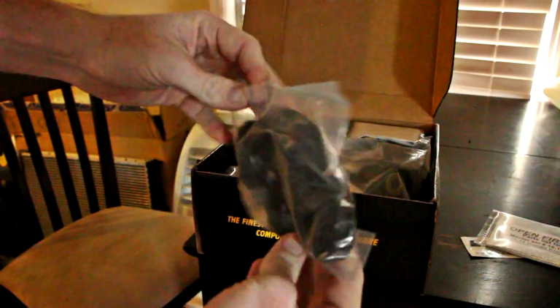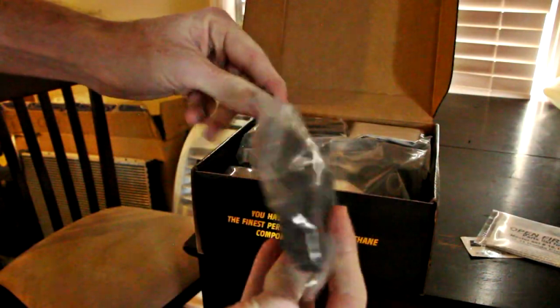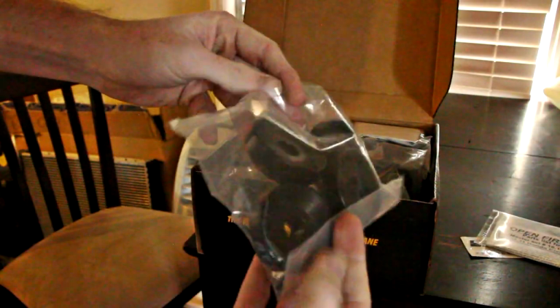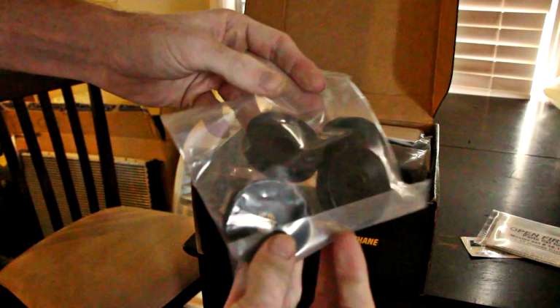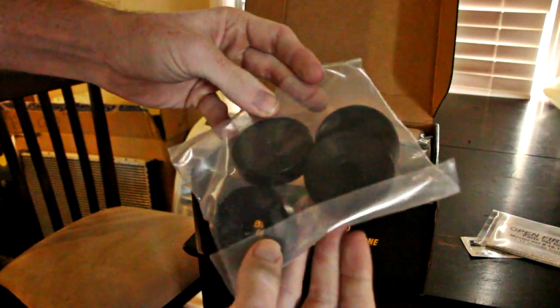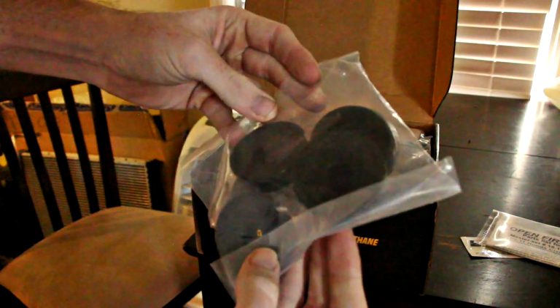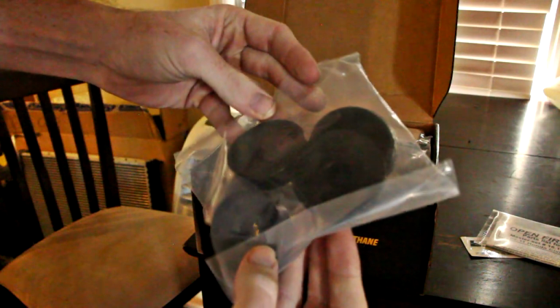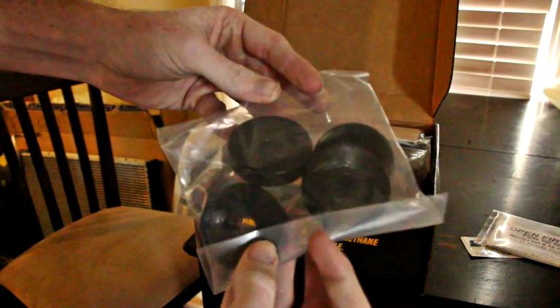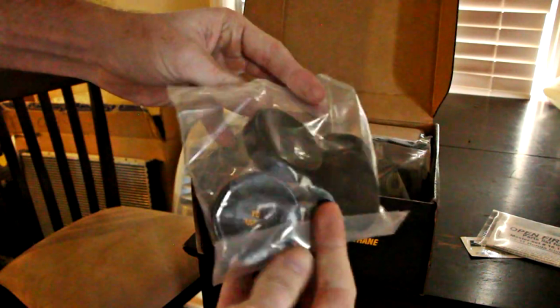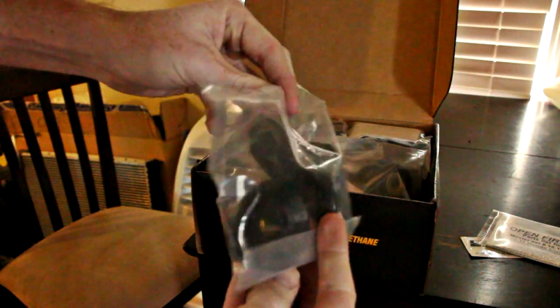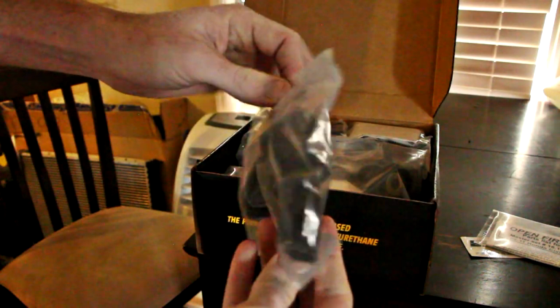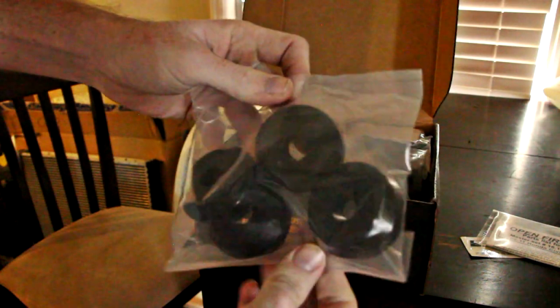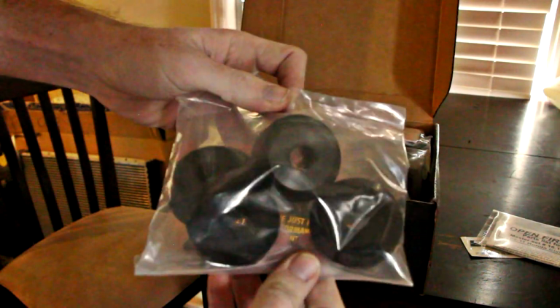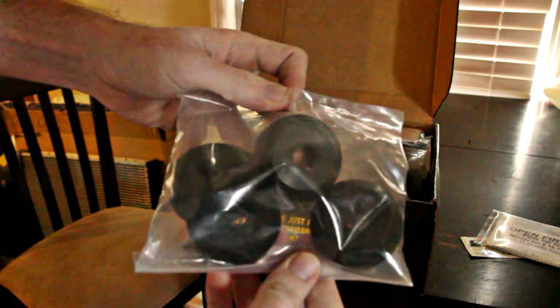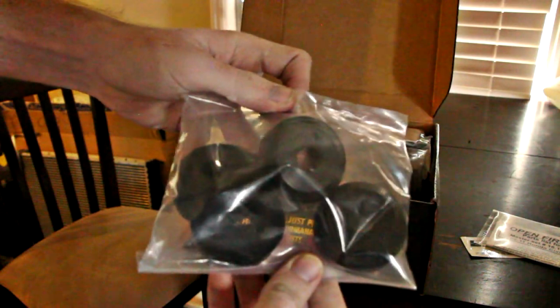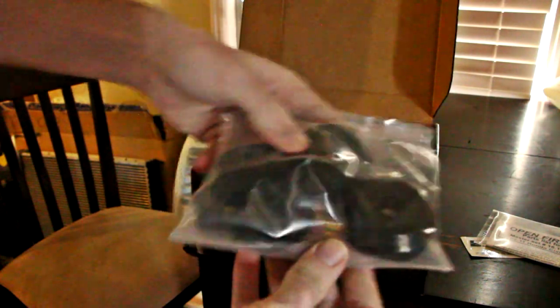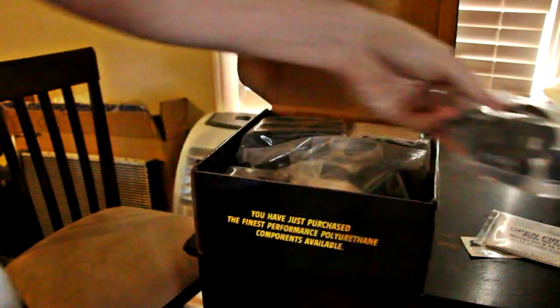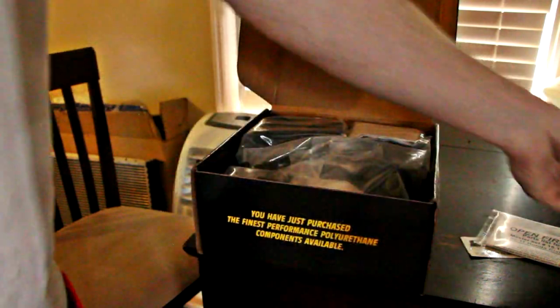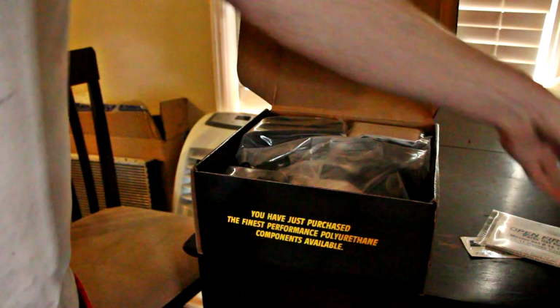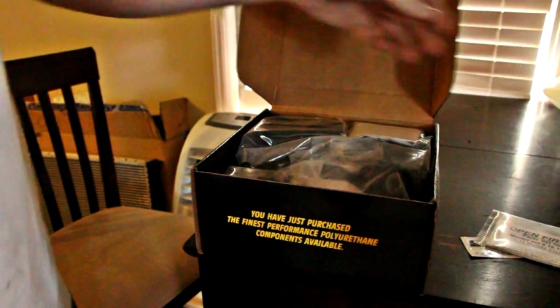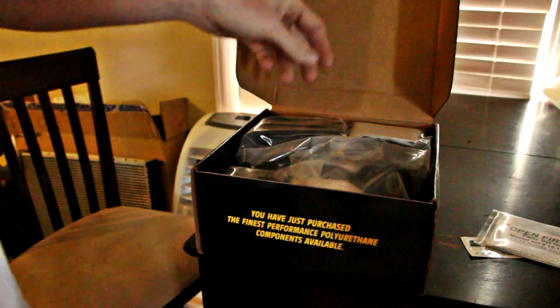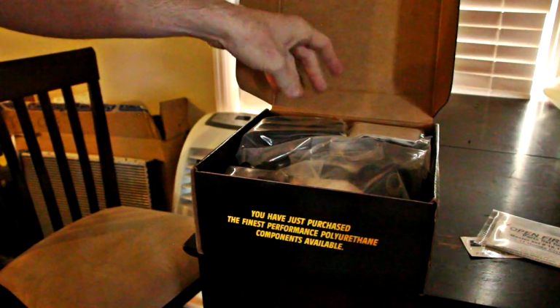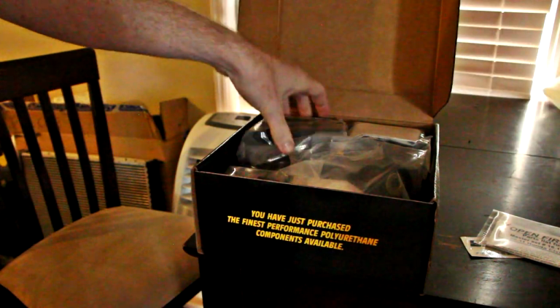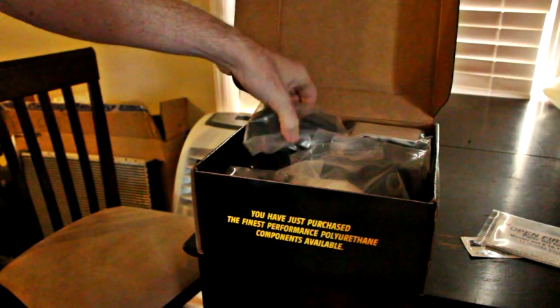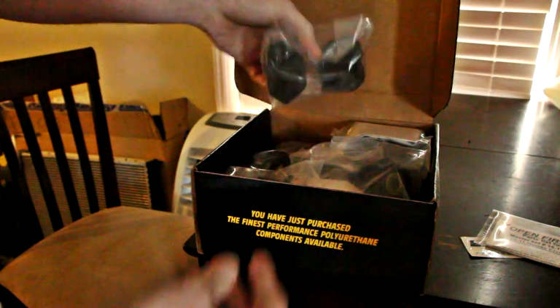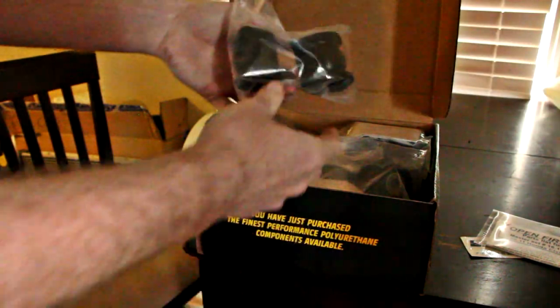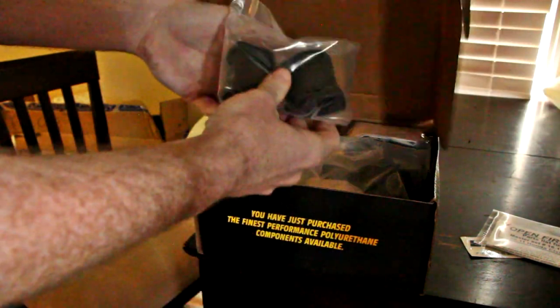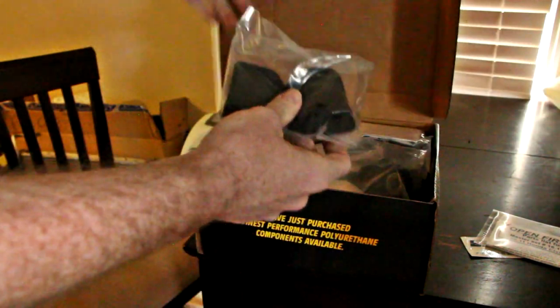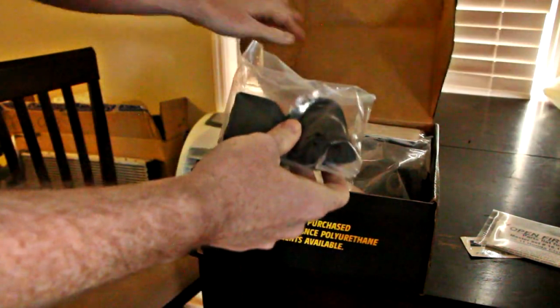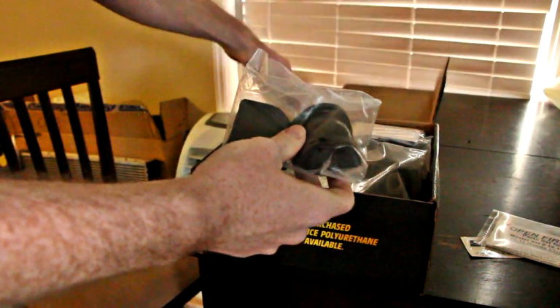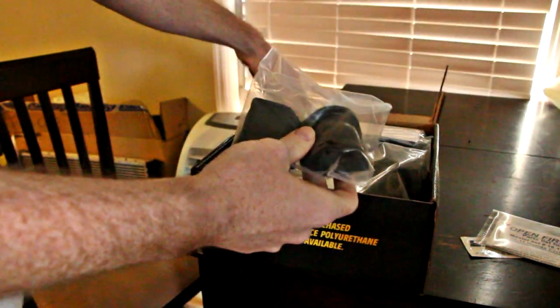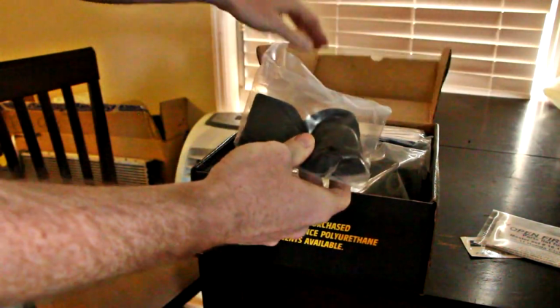For the 8th generation Civic, the Energy Master Bushing Kit includes new bushings for the front control arms, sway bars, steering rack, rear trailing arm assembly, and the rear knuckle, so it's very comprehensive.